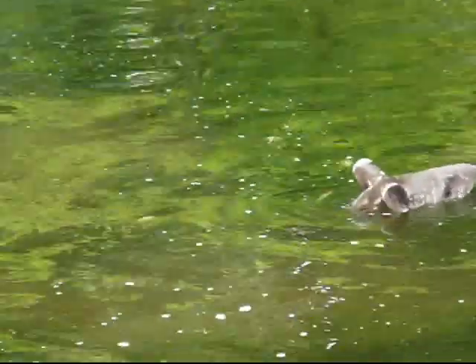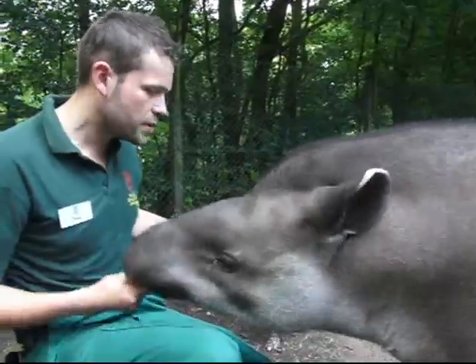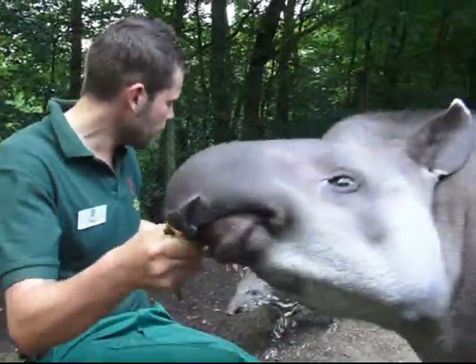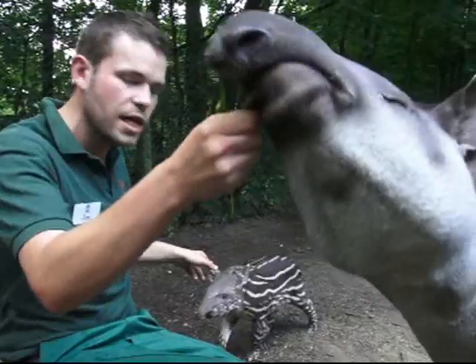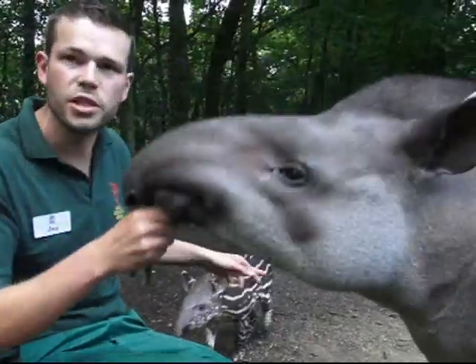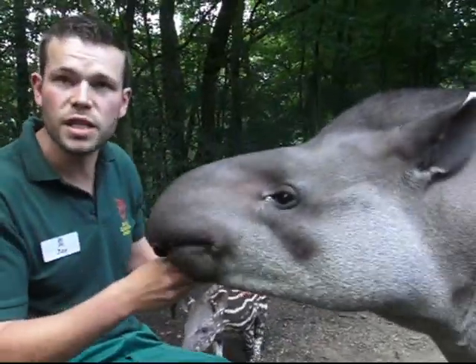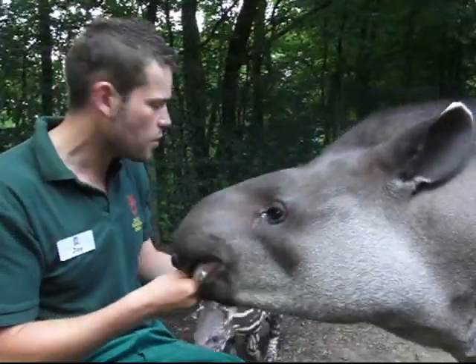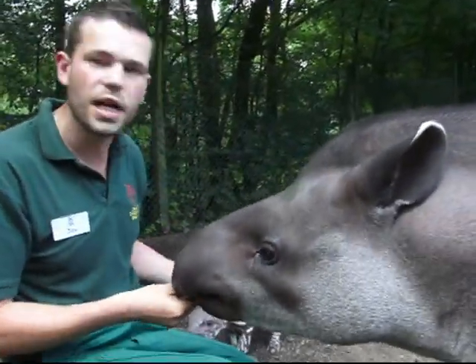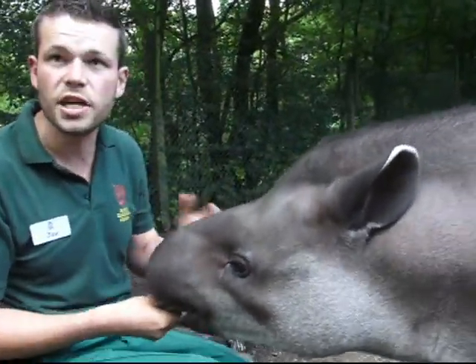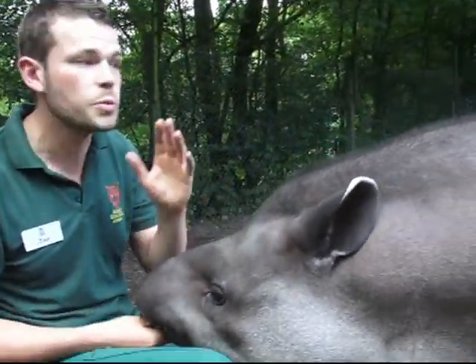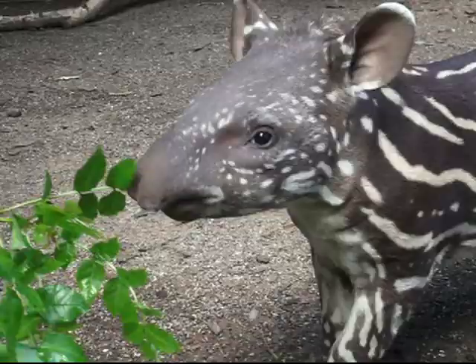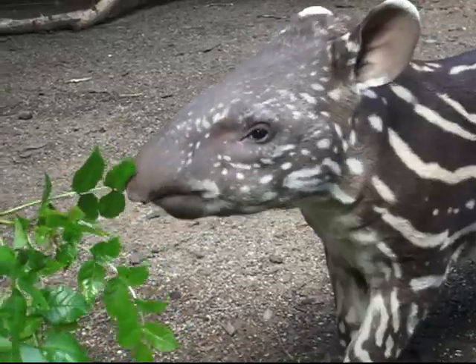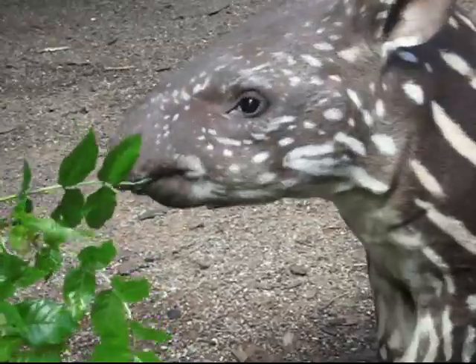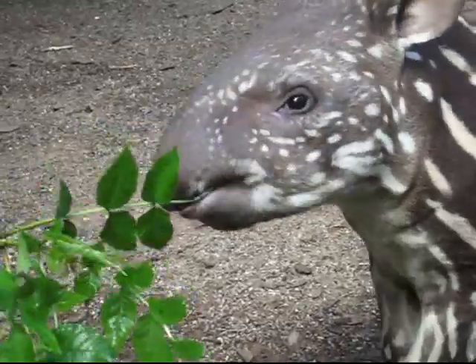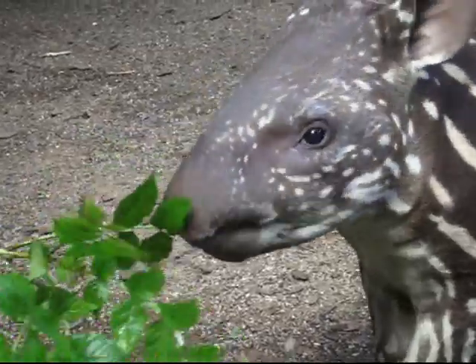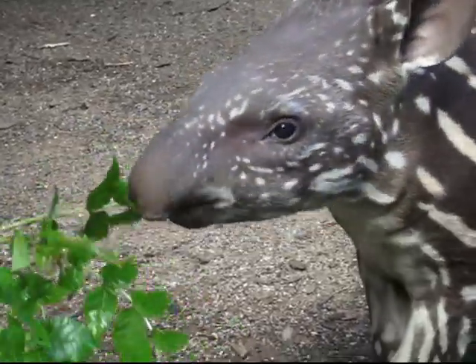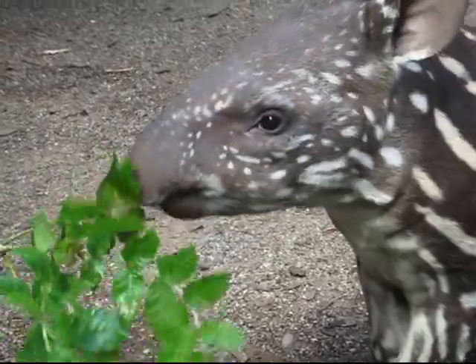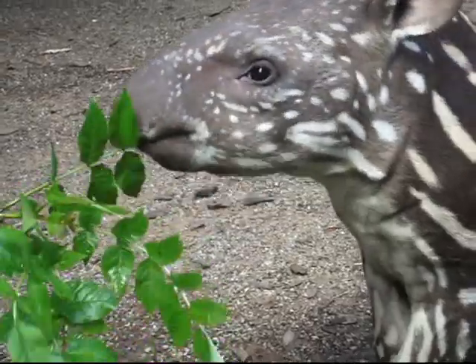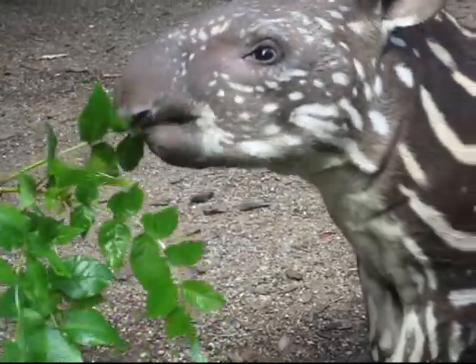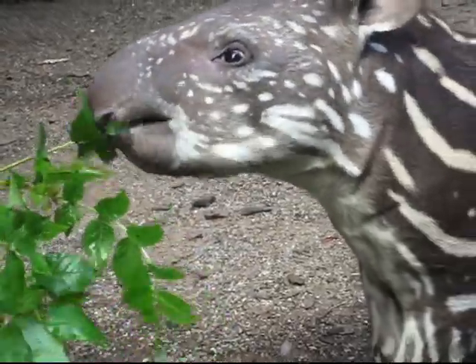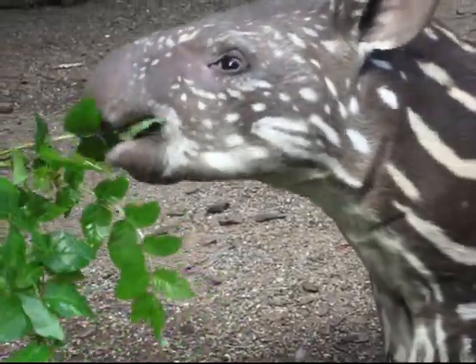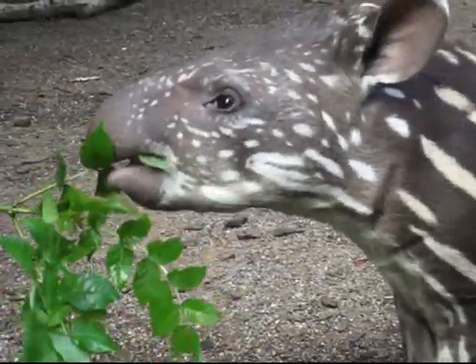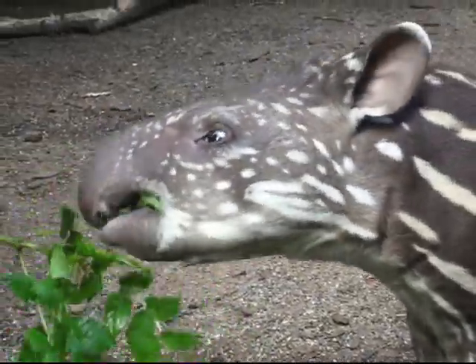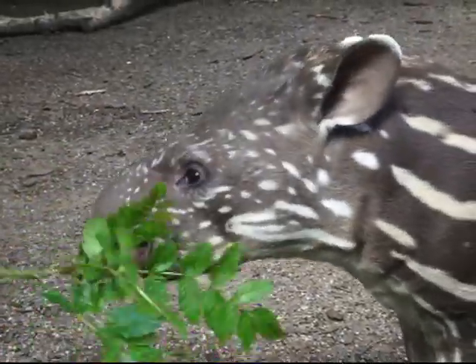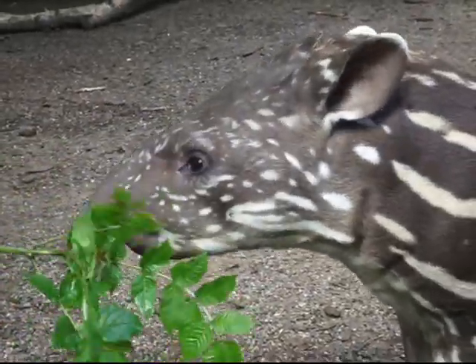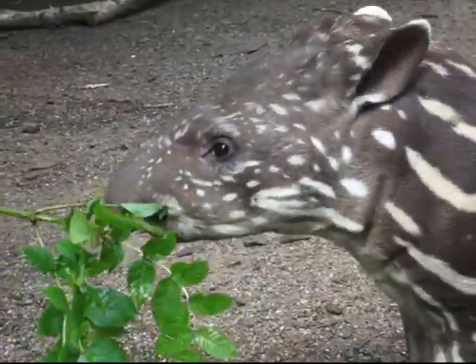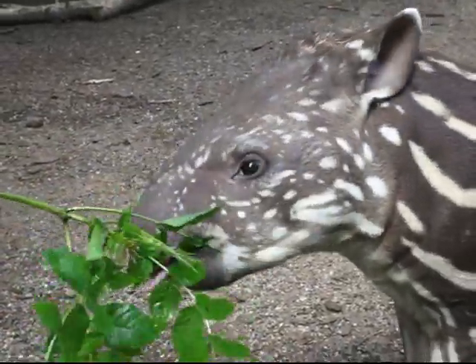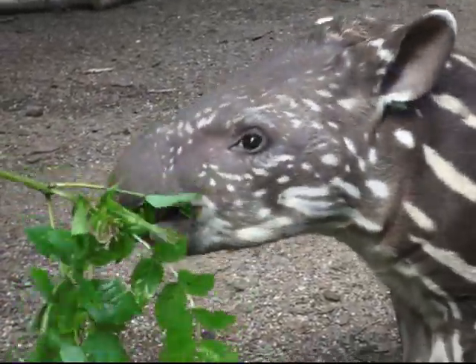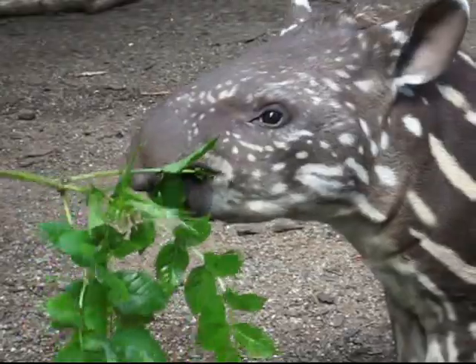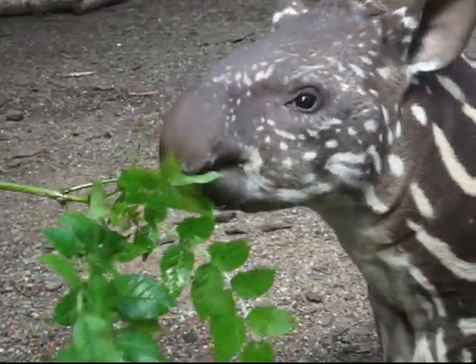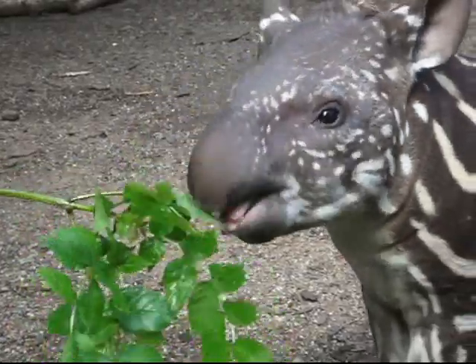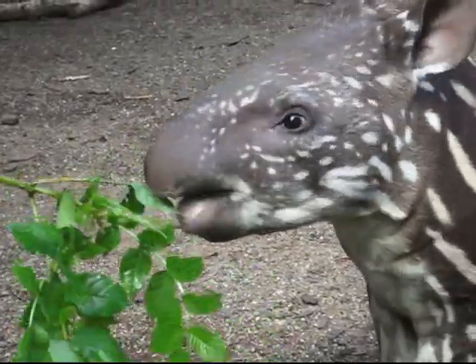Once the babies get to roughly six months of age, that's when they're old enough to look after themselves and quick enough to run away from predators. Within three months she'll be unrecognisable and you won't be able to tell she's a baby. And then by six months she'll lose those spots.